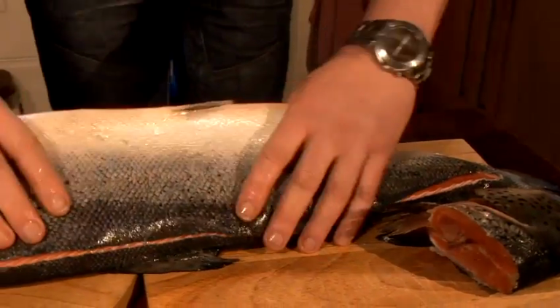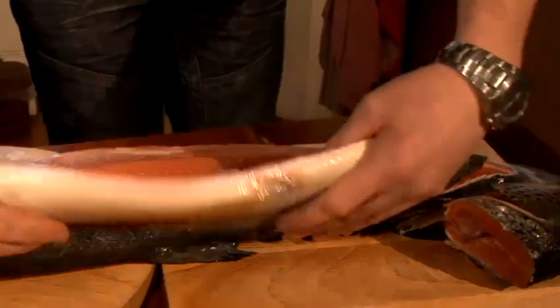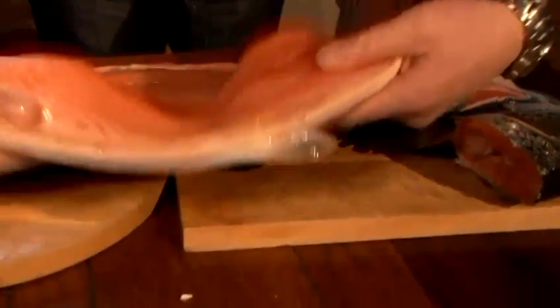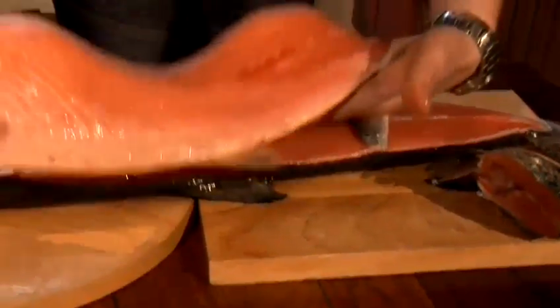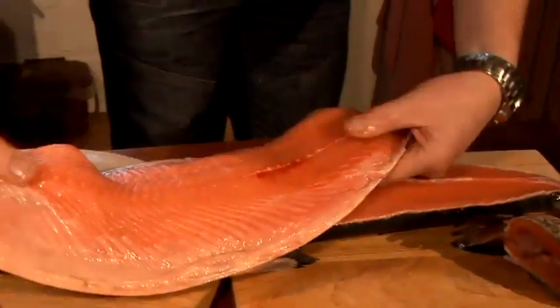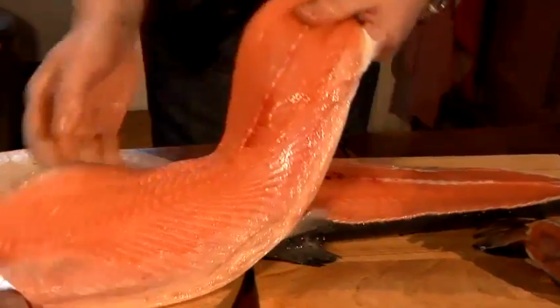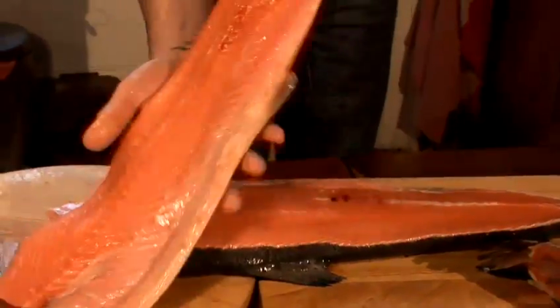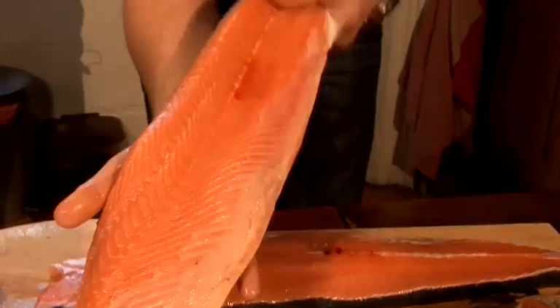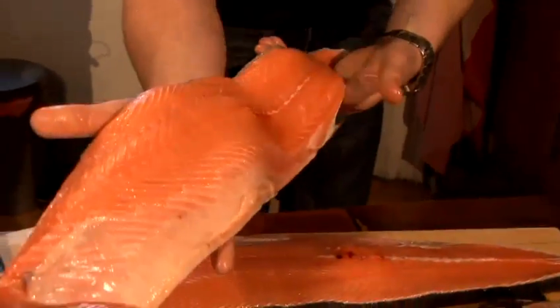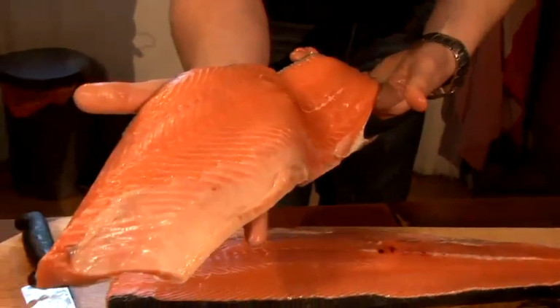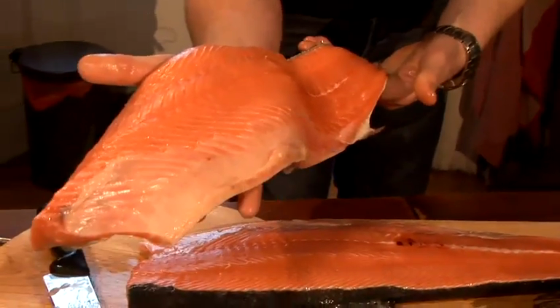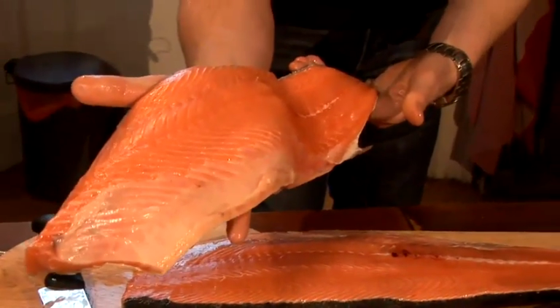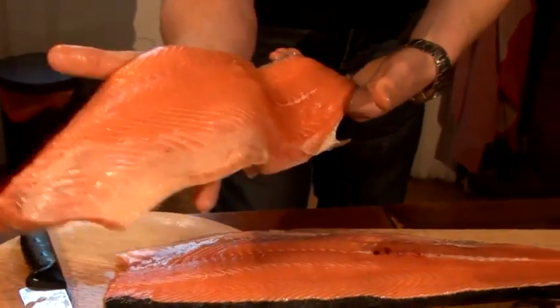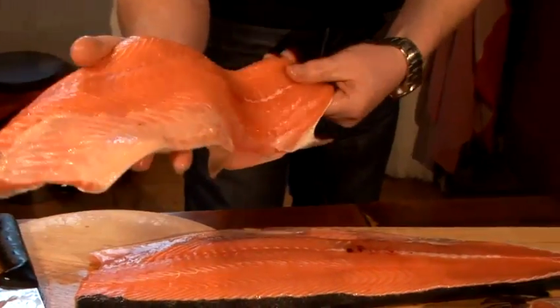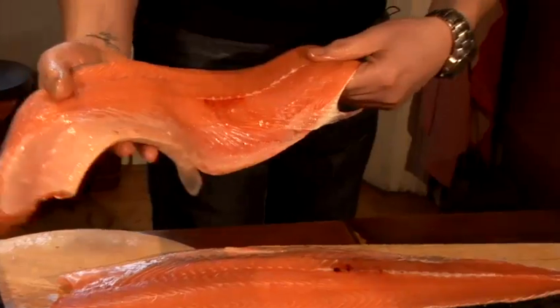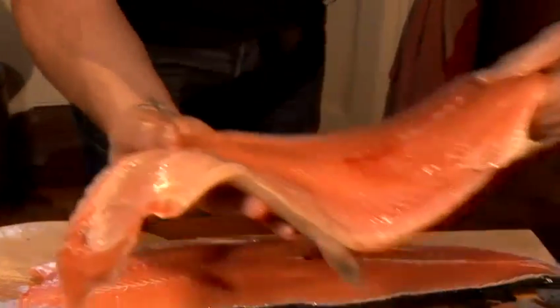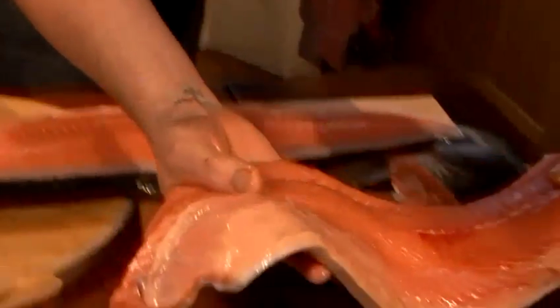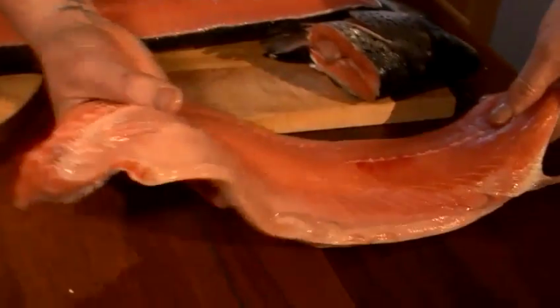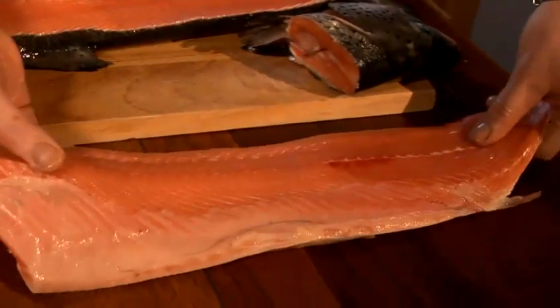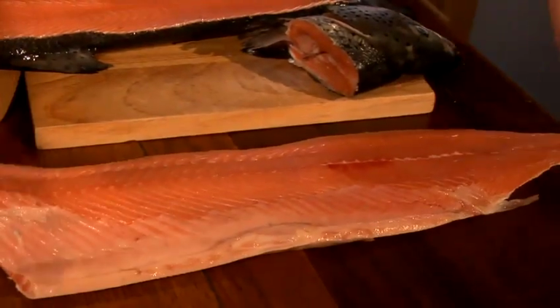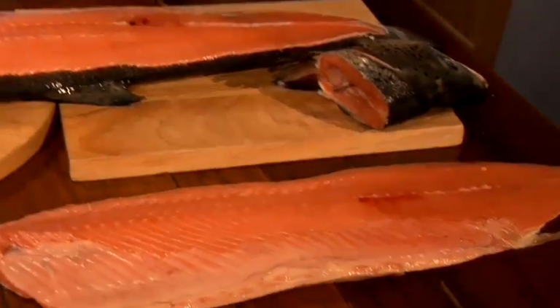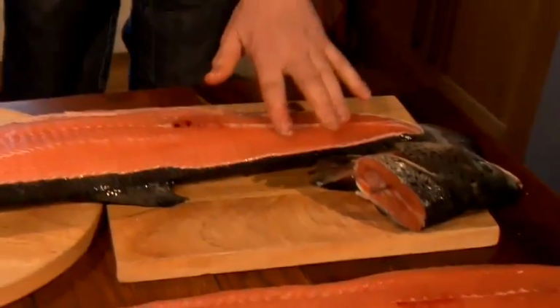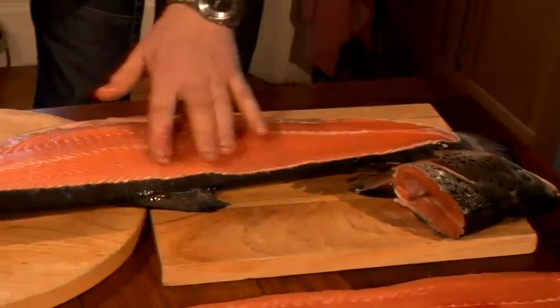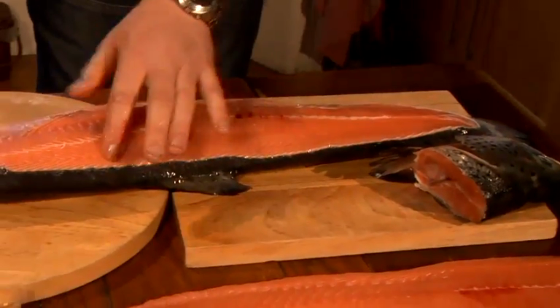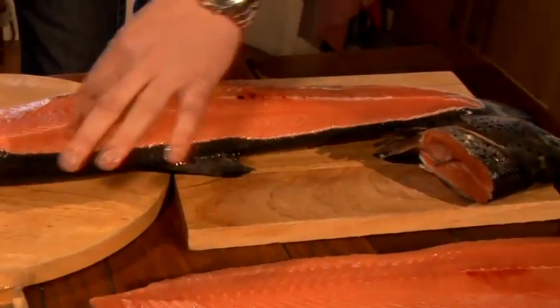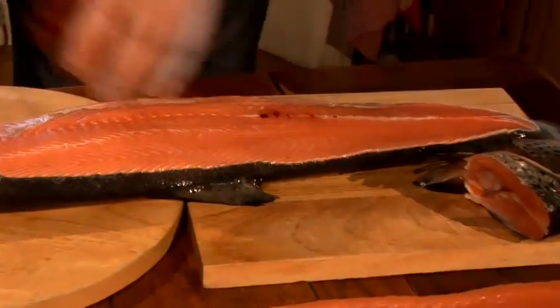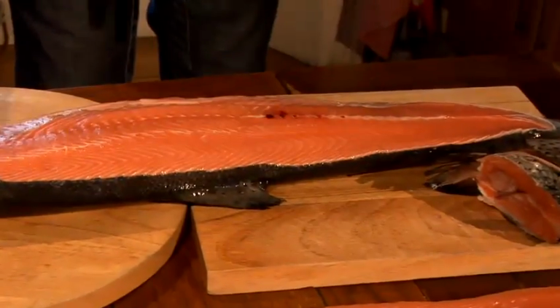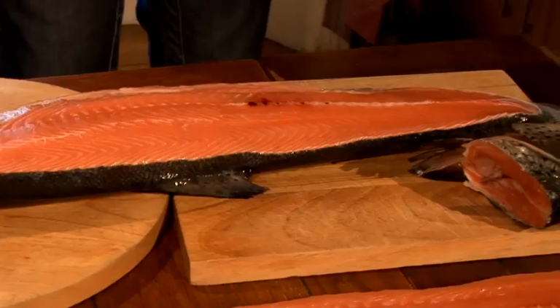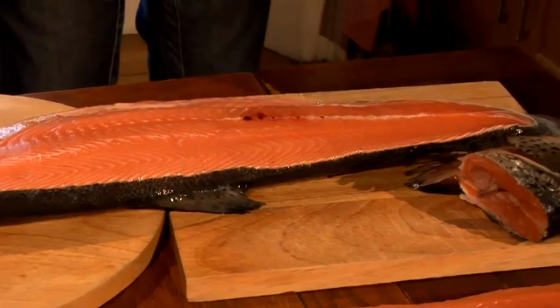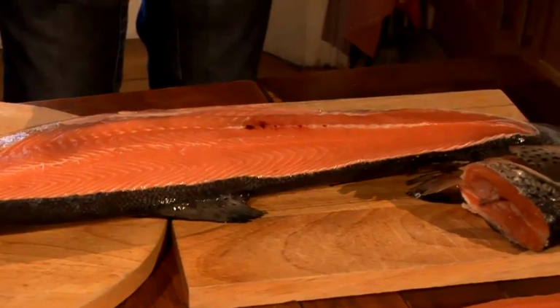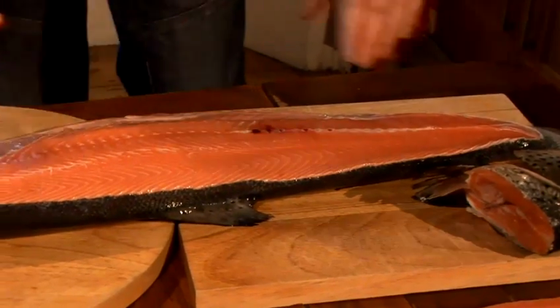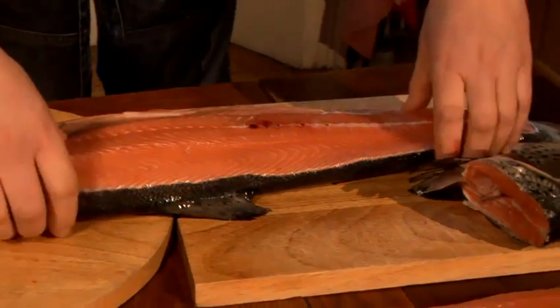Here we go — fantastic. Exactly what you'd get from your fishmonger. A nice clean cut, beautiful. Still quite a bit of meat on there that we can take off just by scraping with a spoon, but we'll come back to that later.